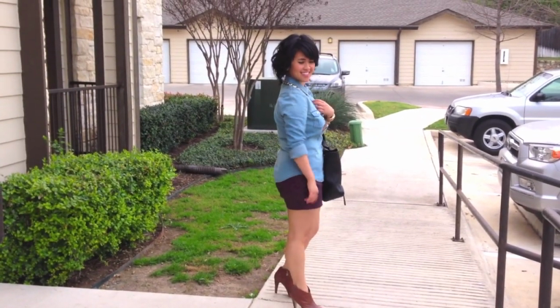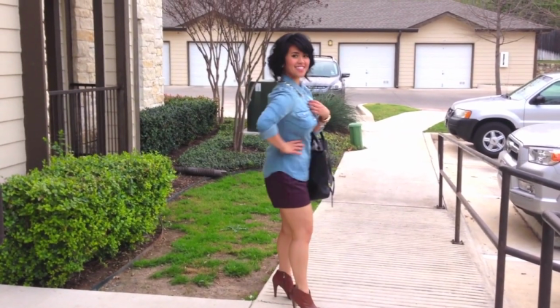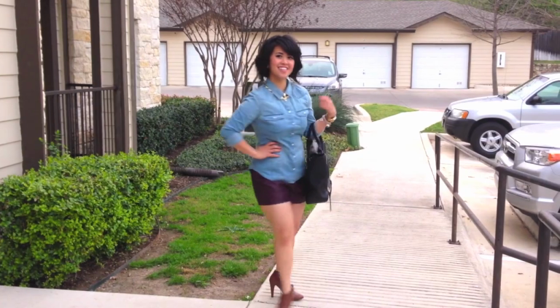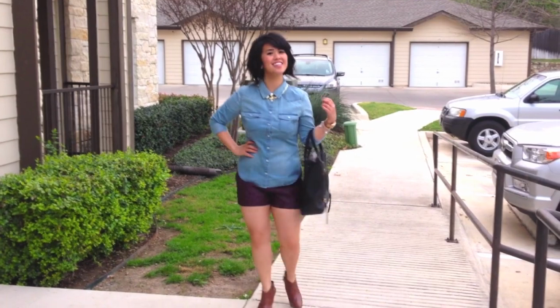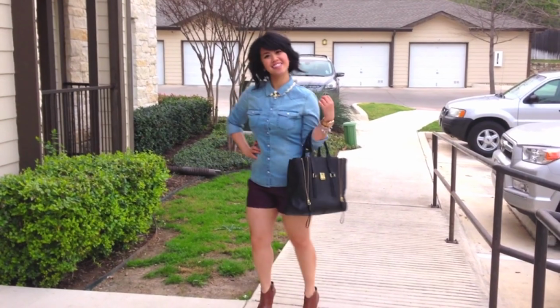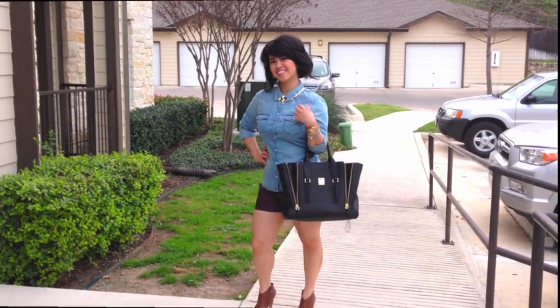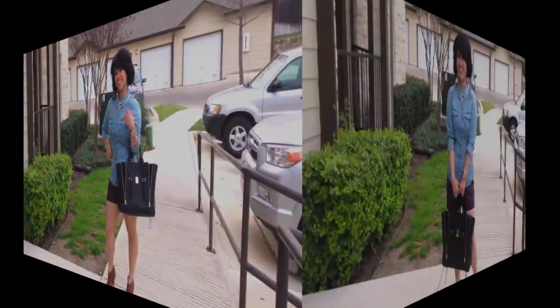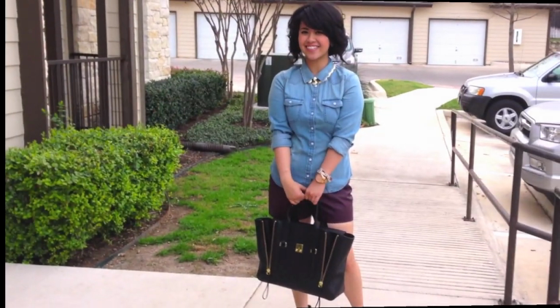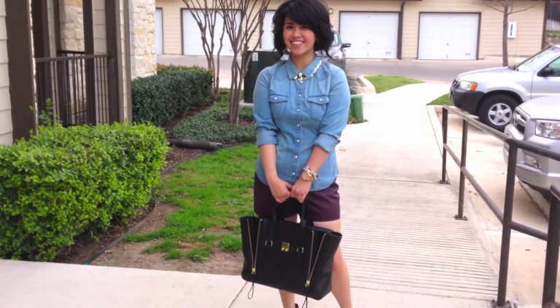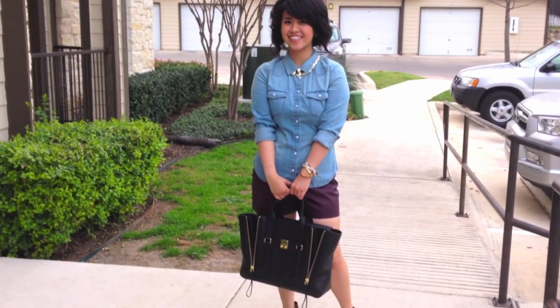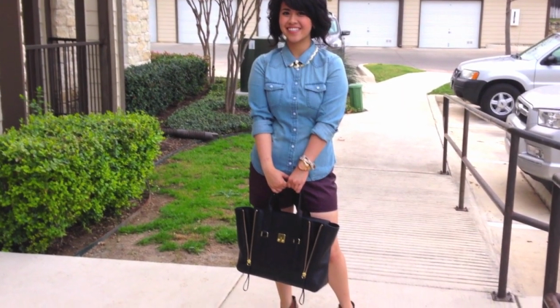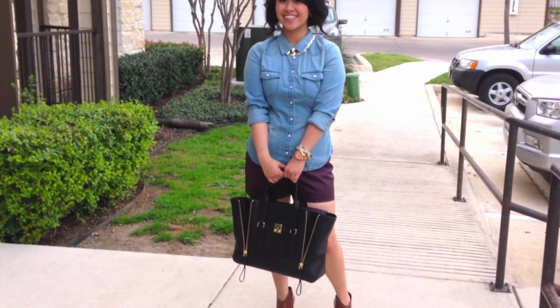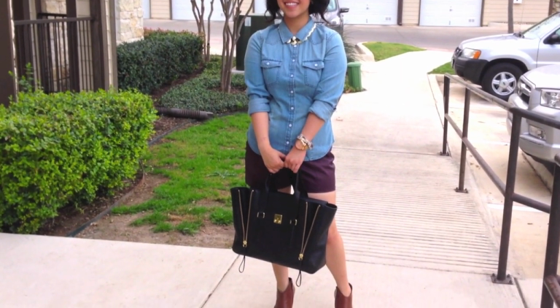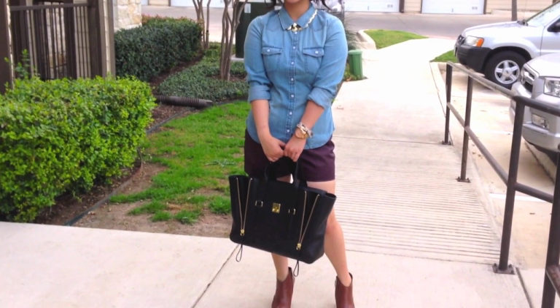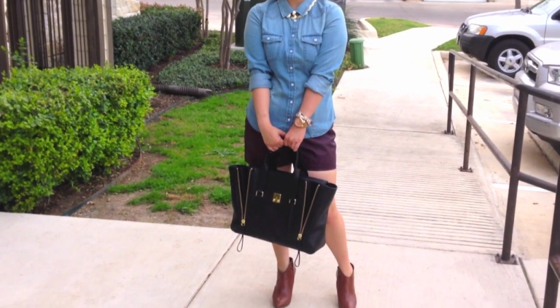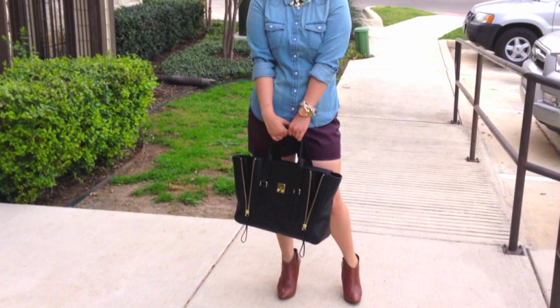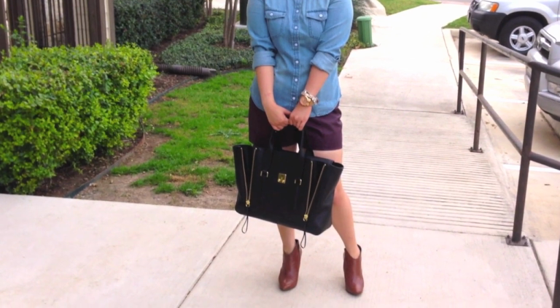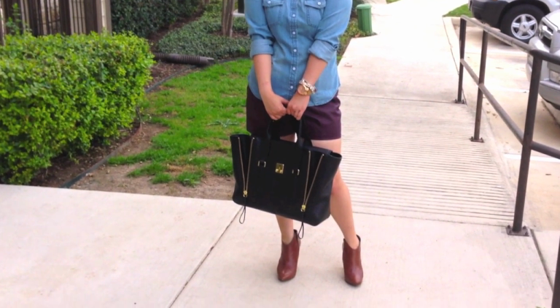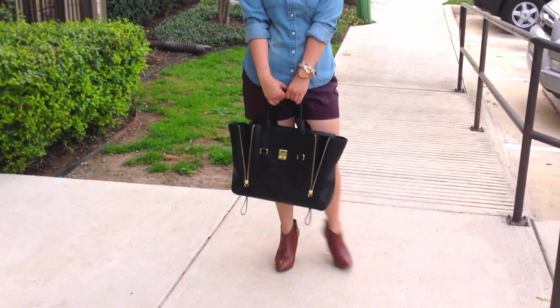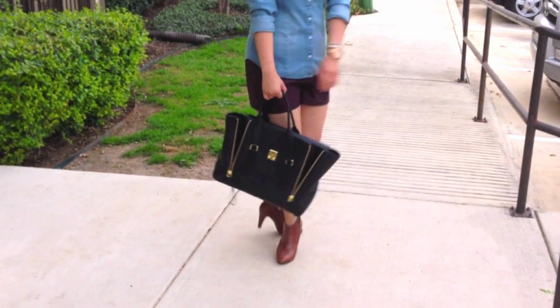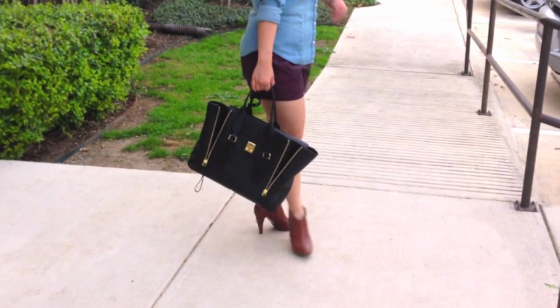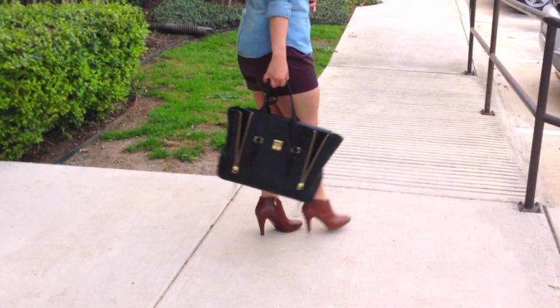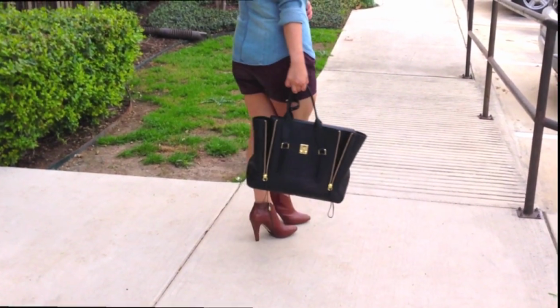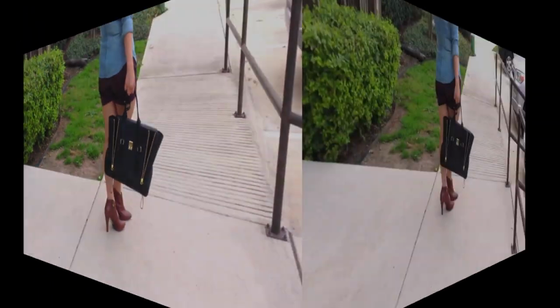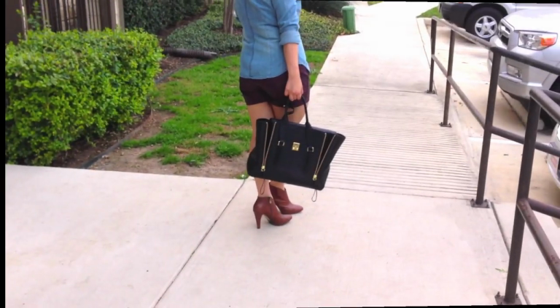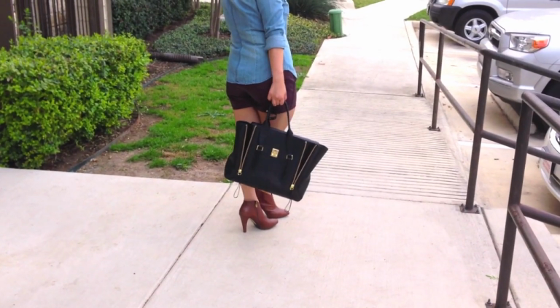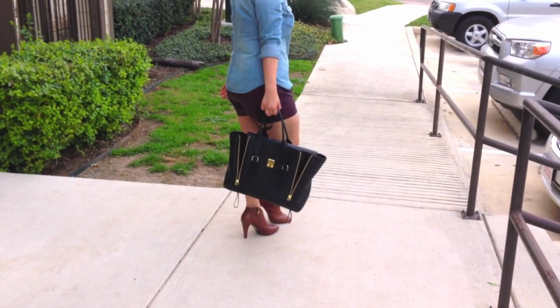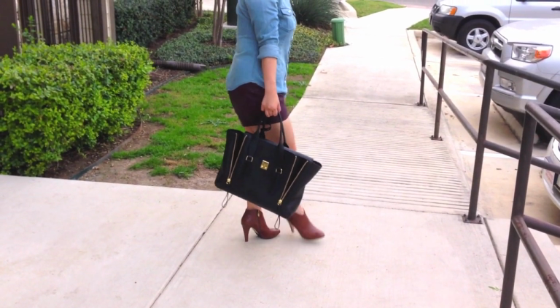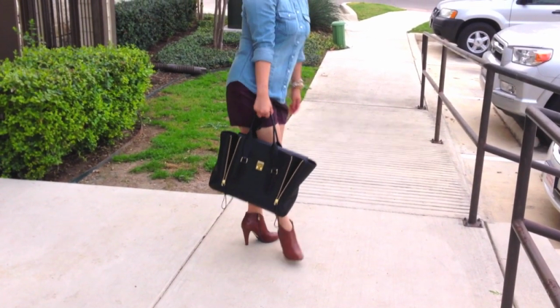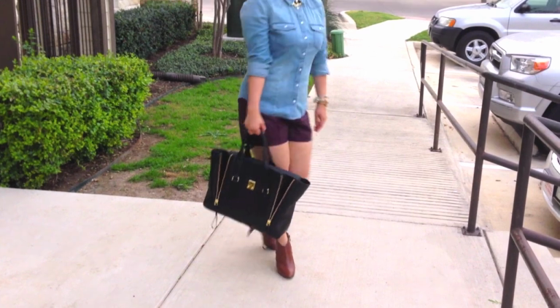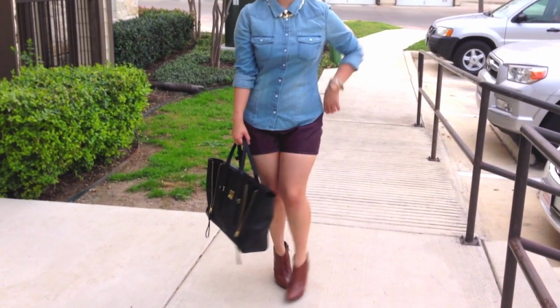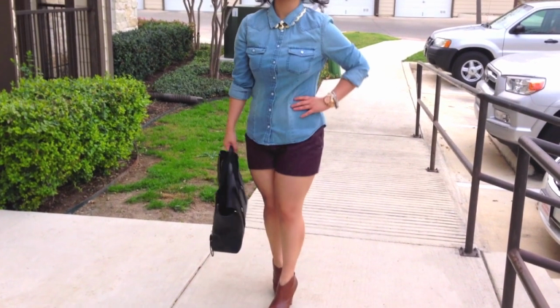This is a fun look for going out all day. I paired faux leather shorts with a denim top, keeping the length appropriate for the season since everything is short, but the fabric is thicker which will keep you warm.